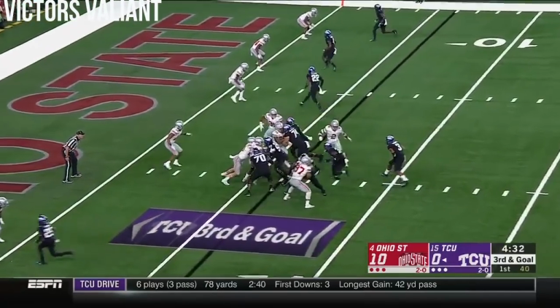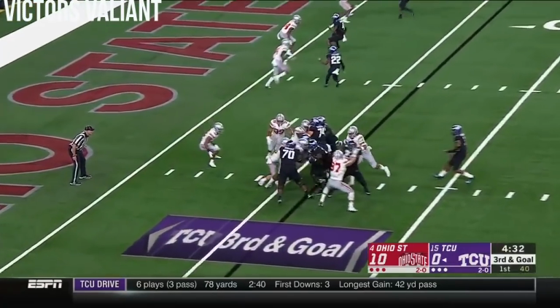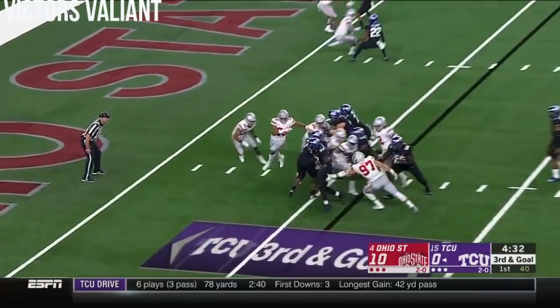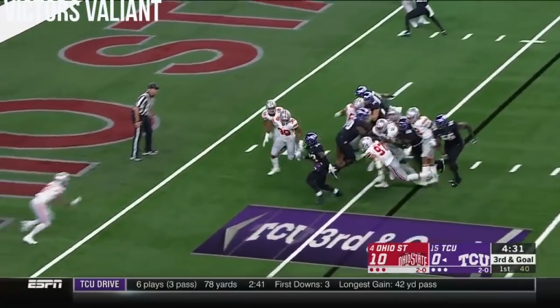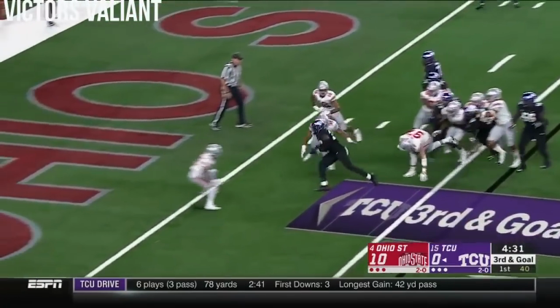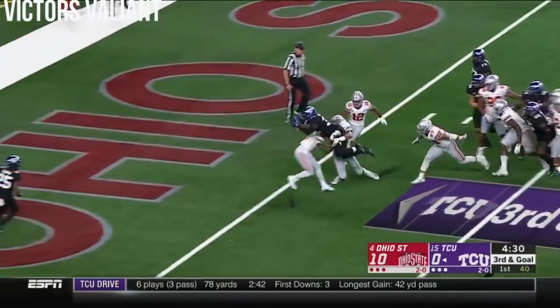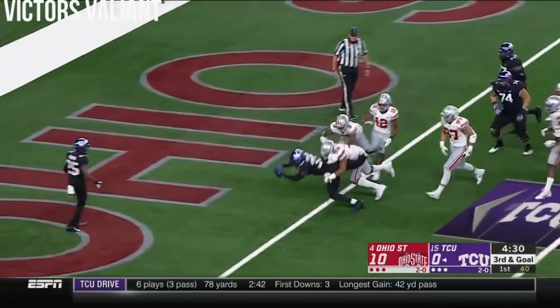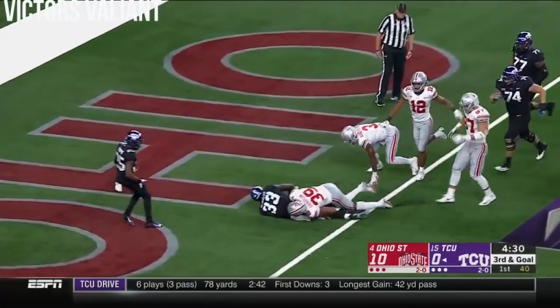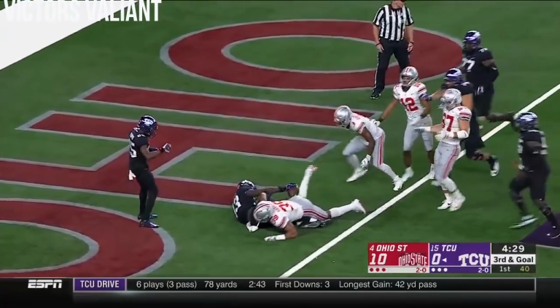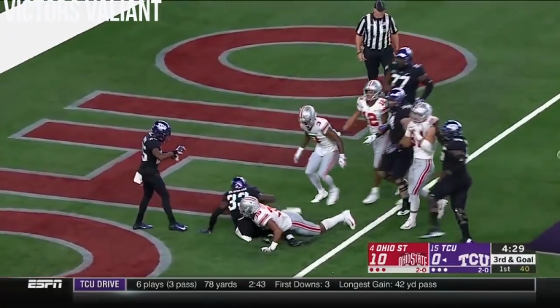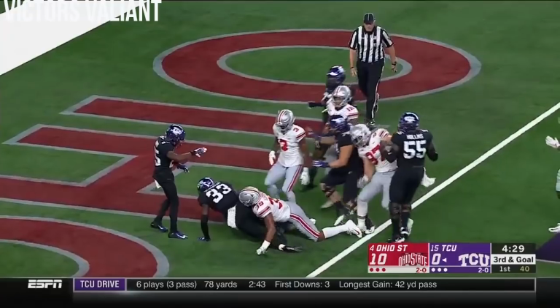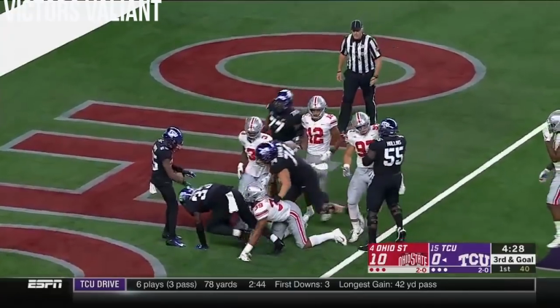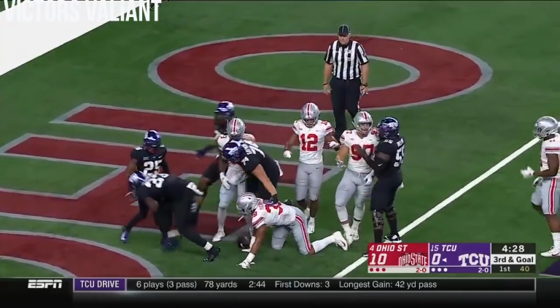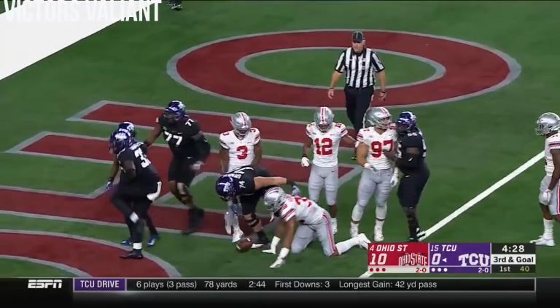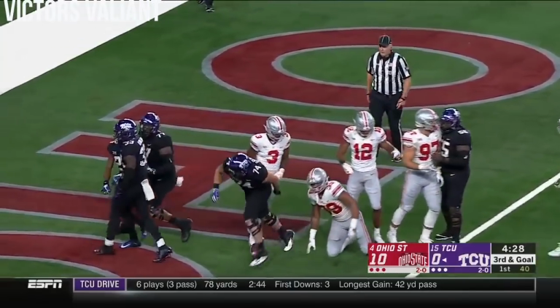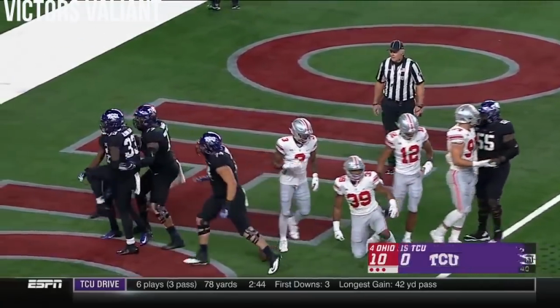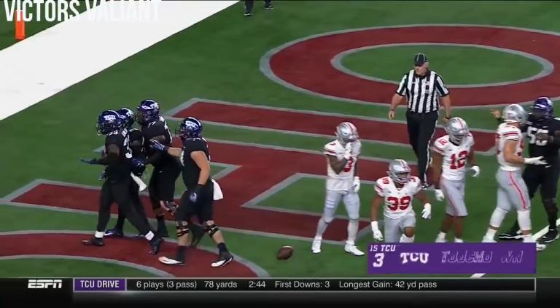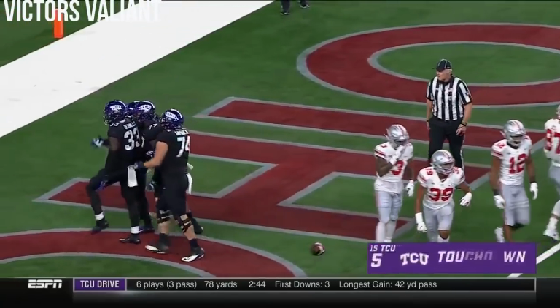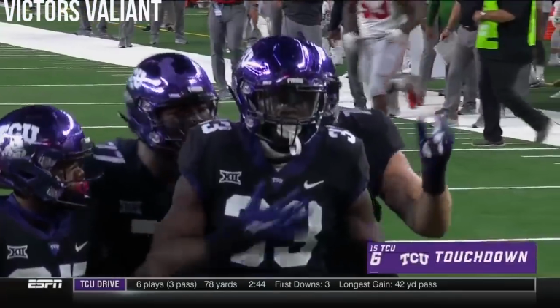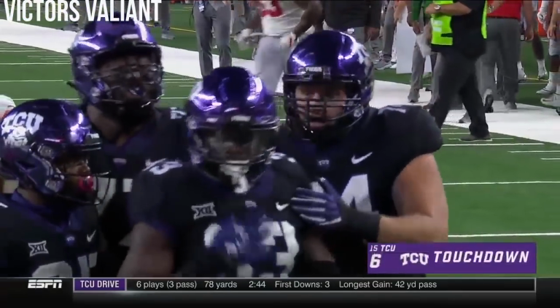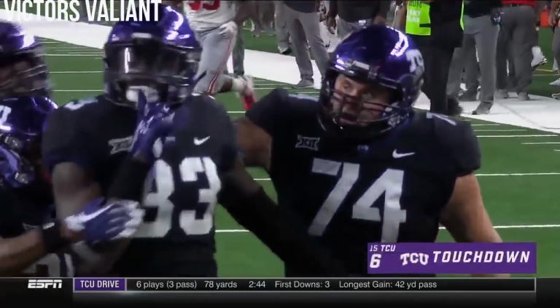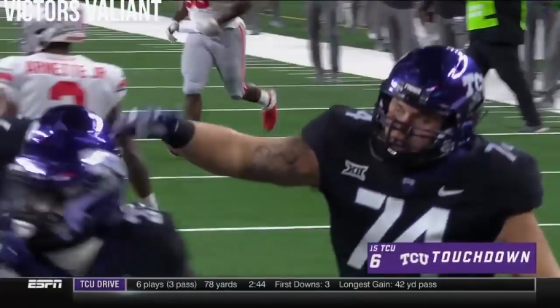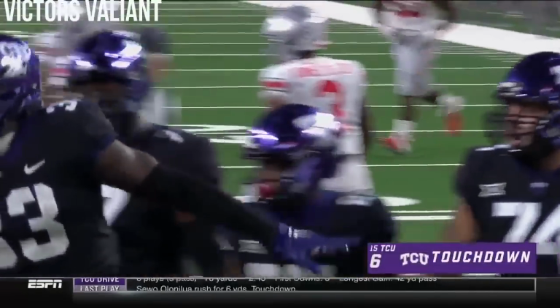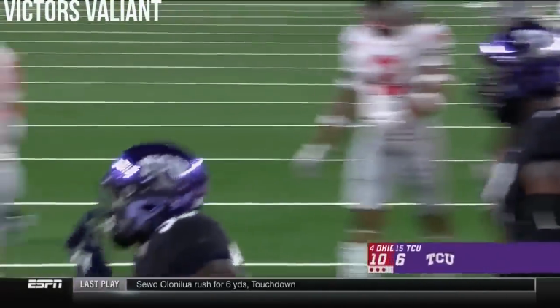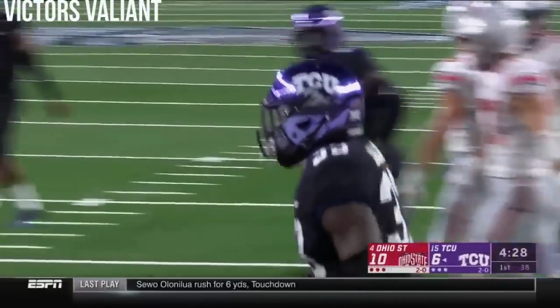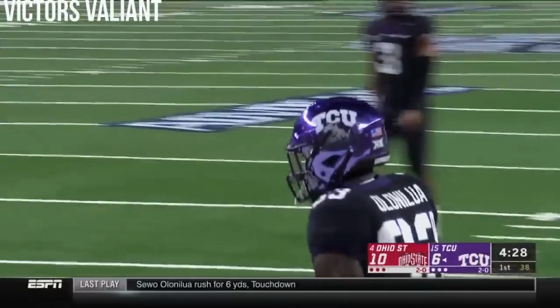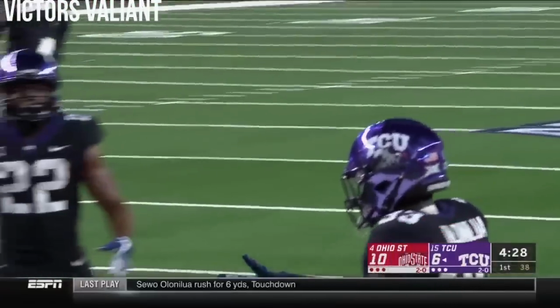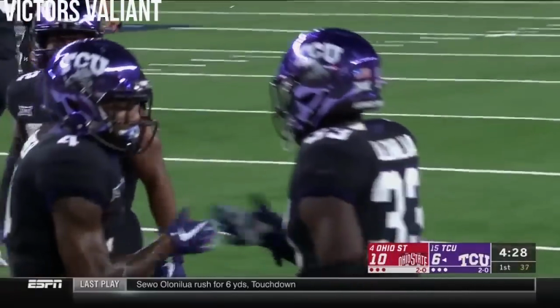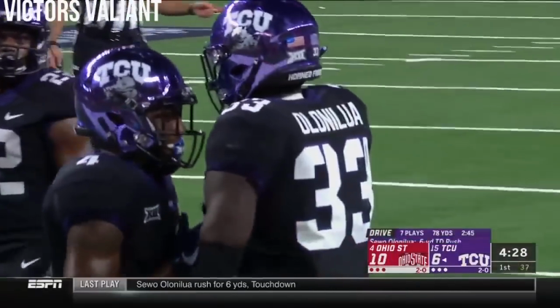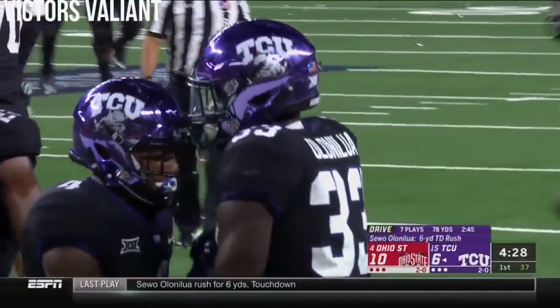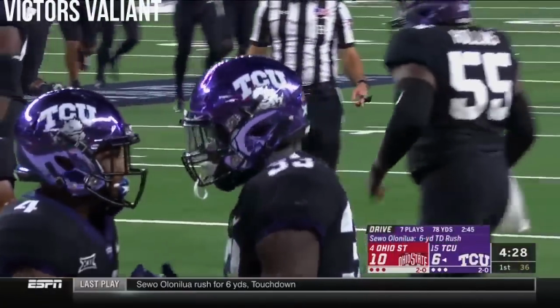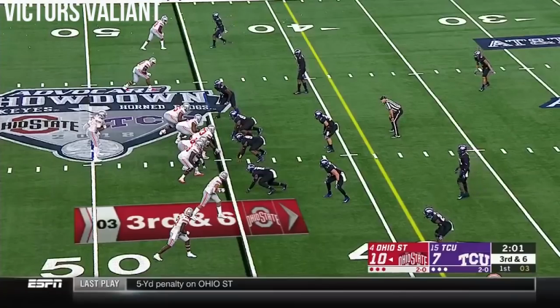And they give it up the middle, and Alana Lua dives and scores. TCU answers with a 78-yard drive.